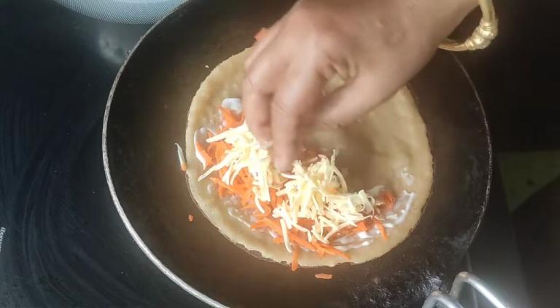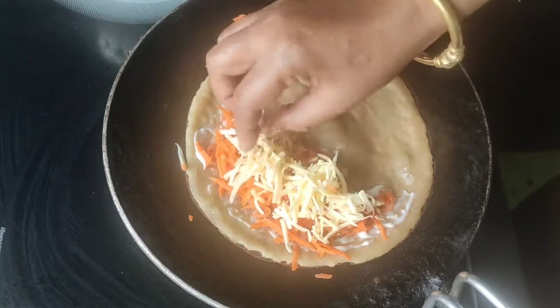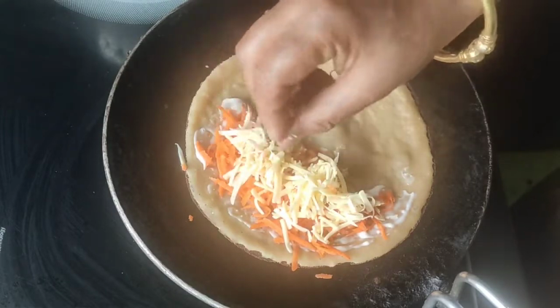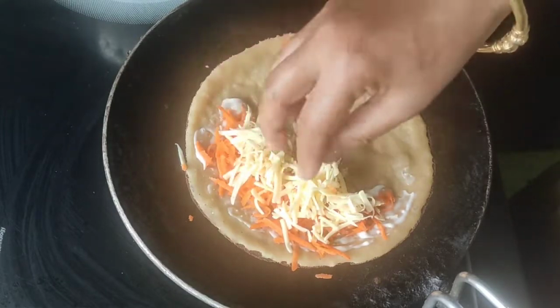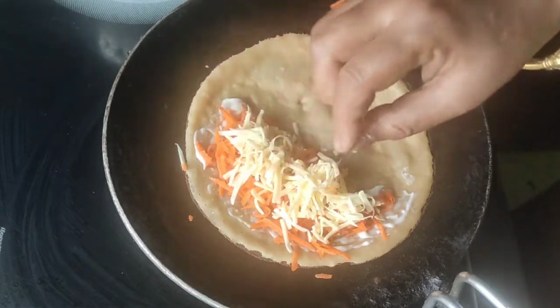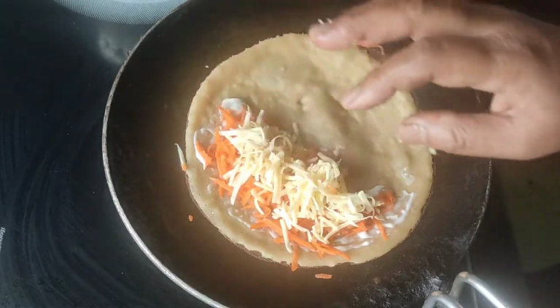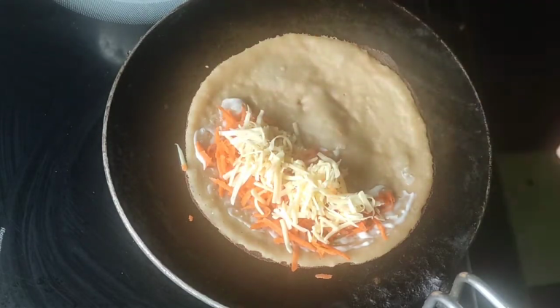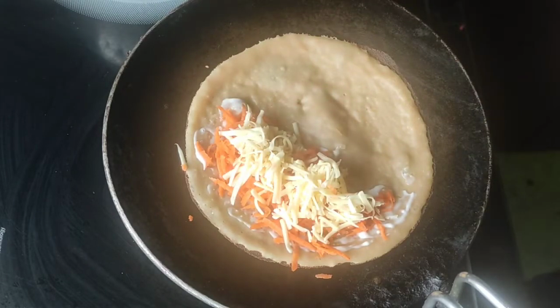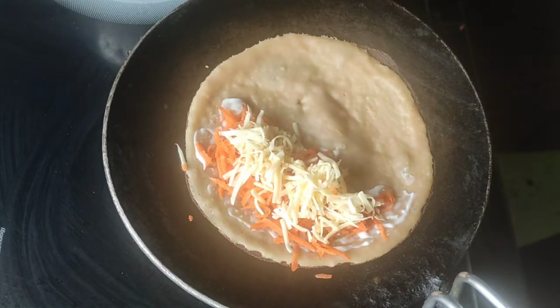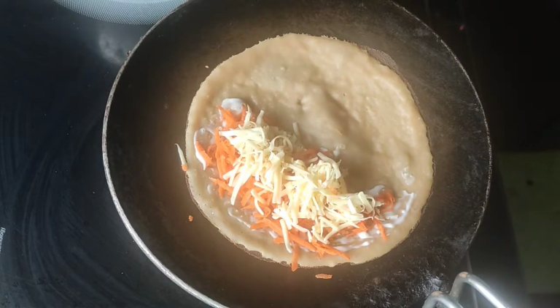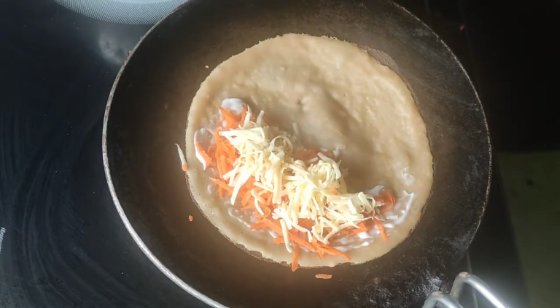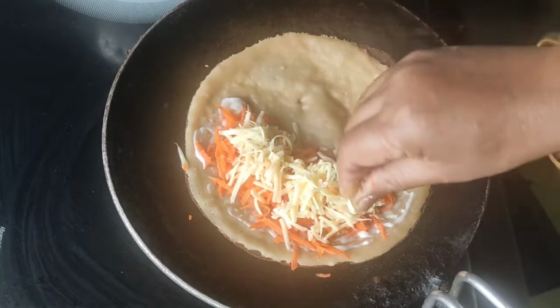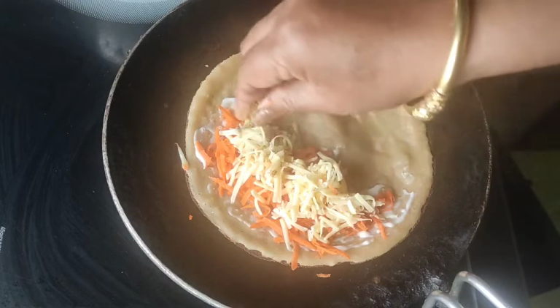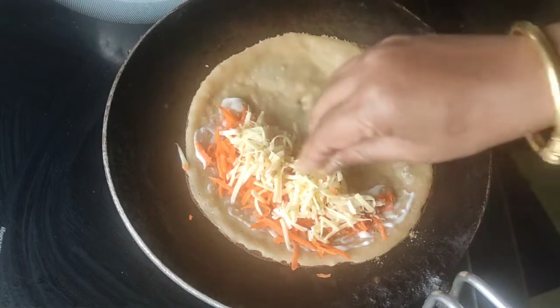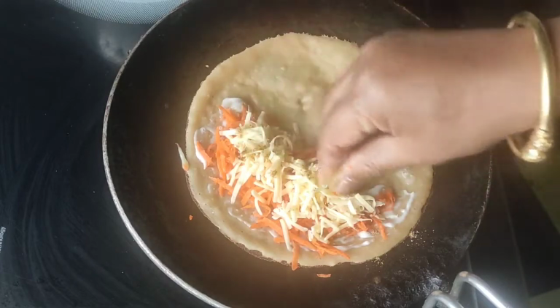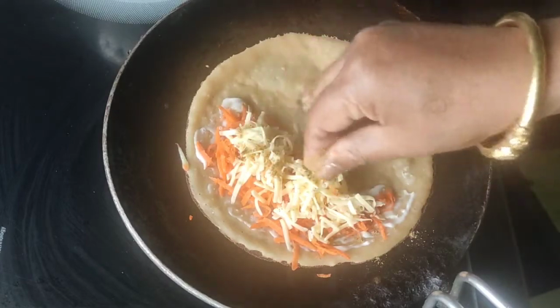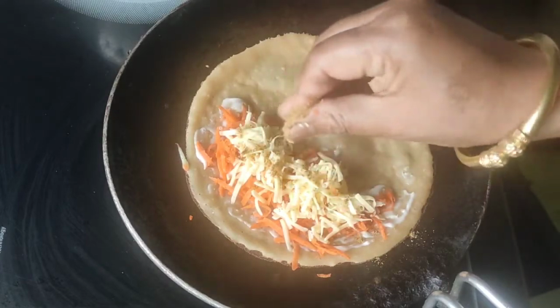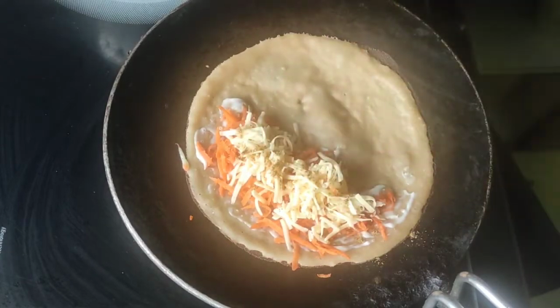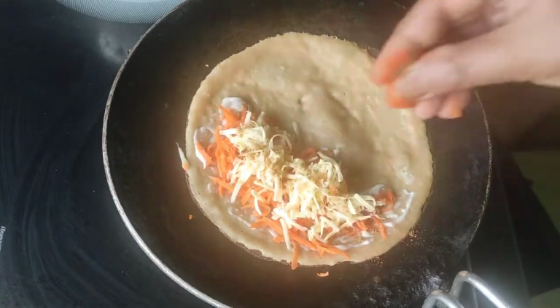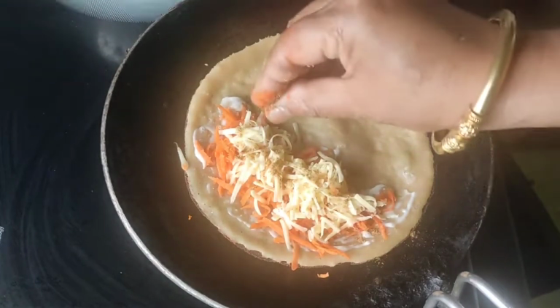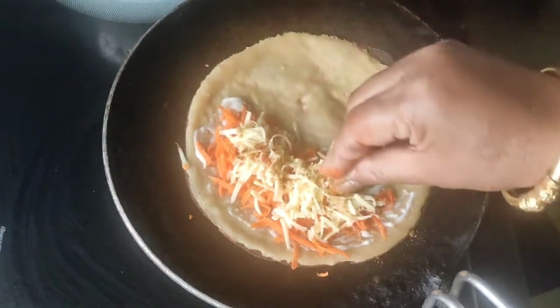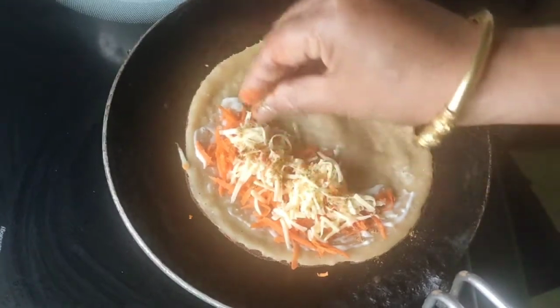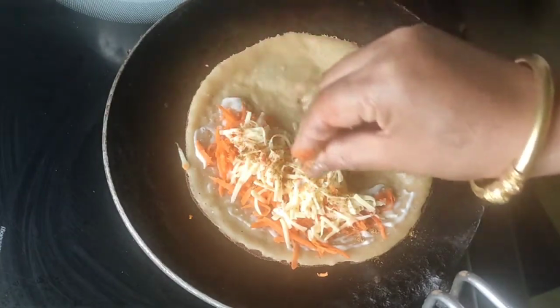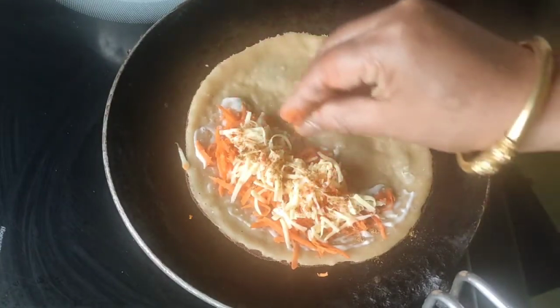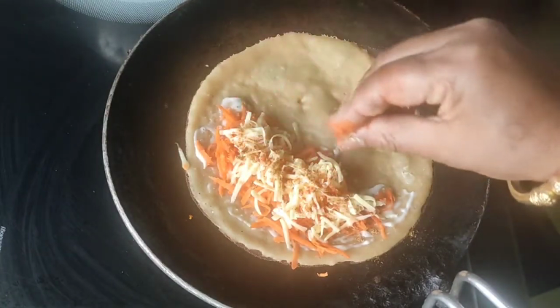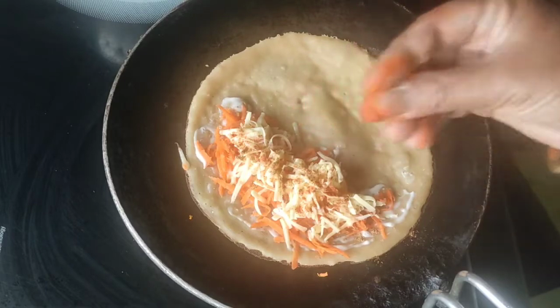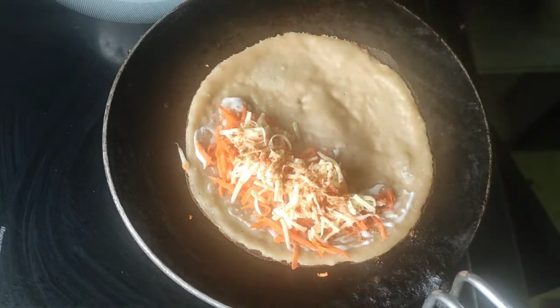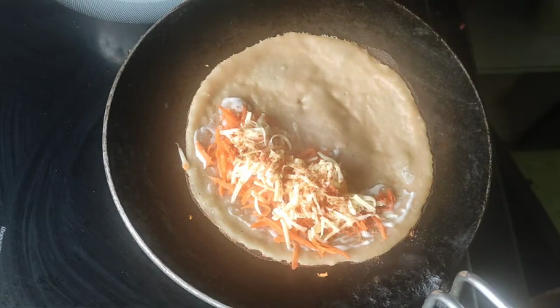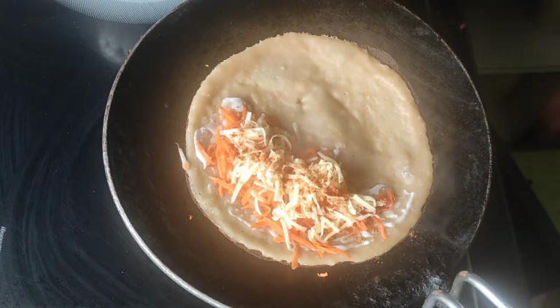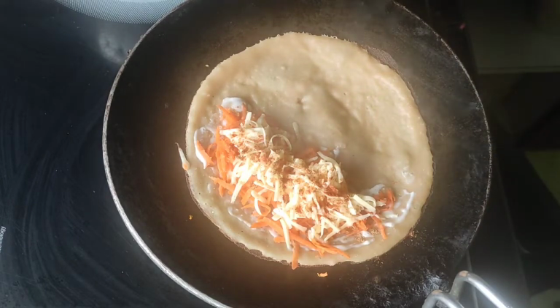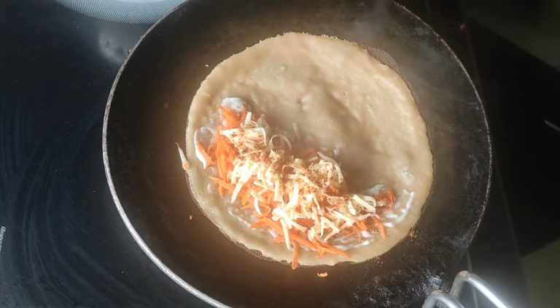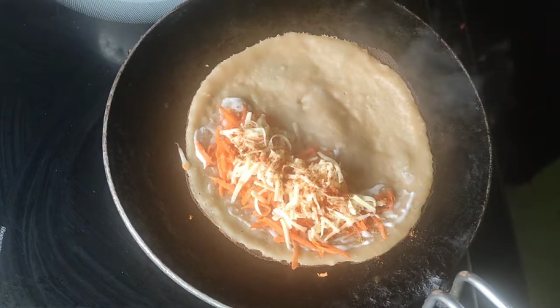This is the finished dish. I will move the corn with my hand. I will give you an onion. I'll move the corn on the pan.